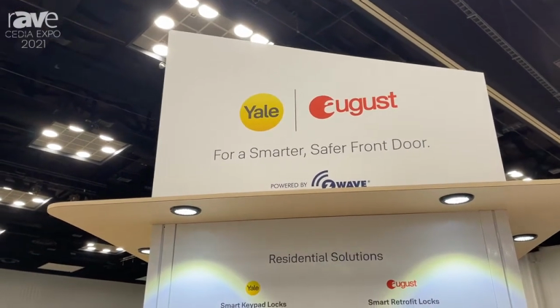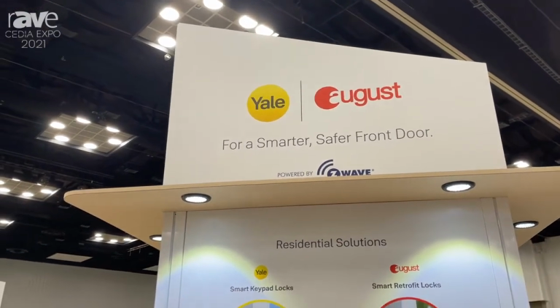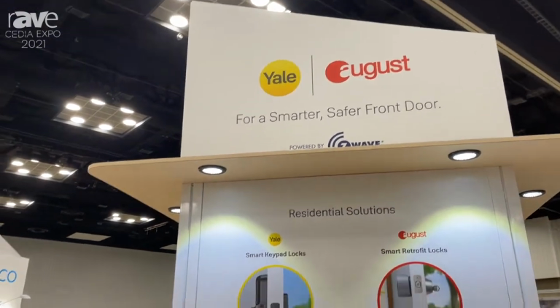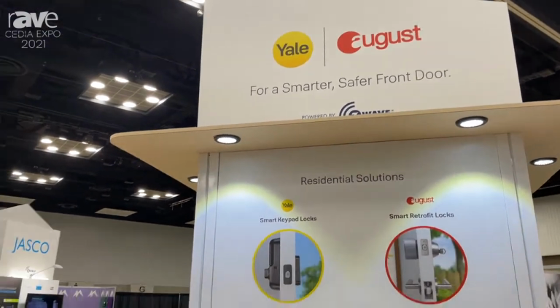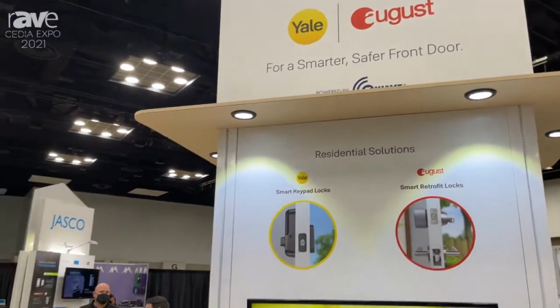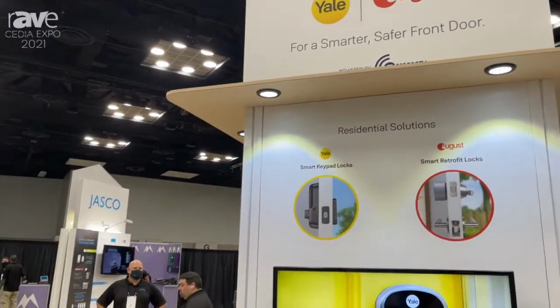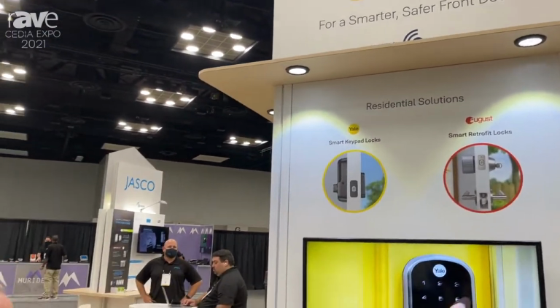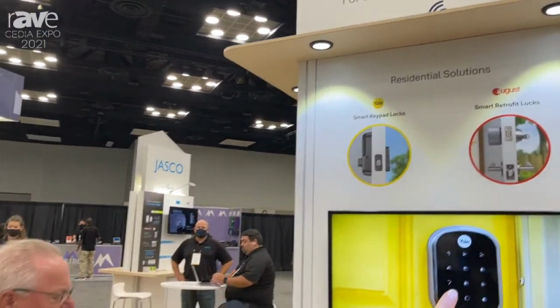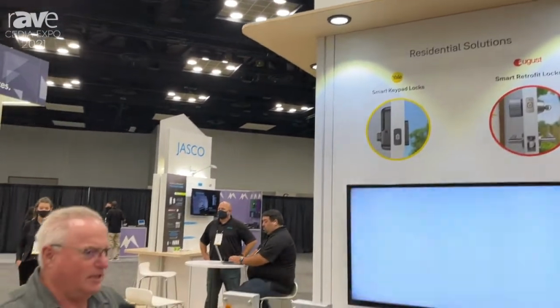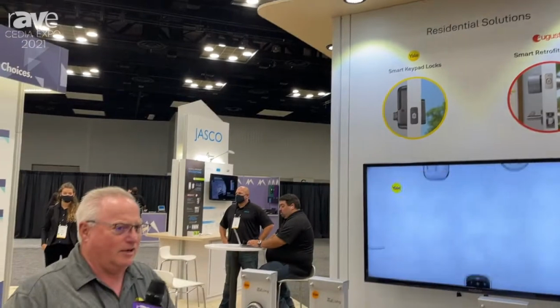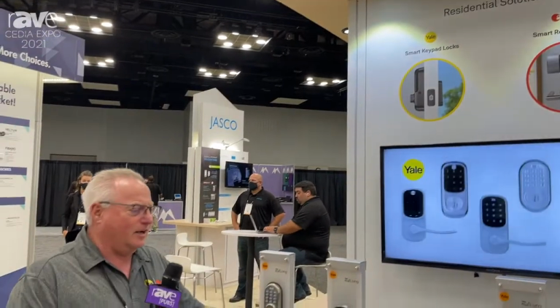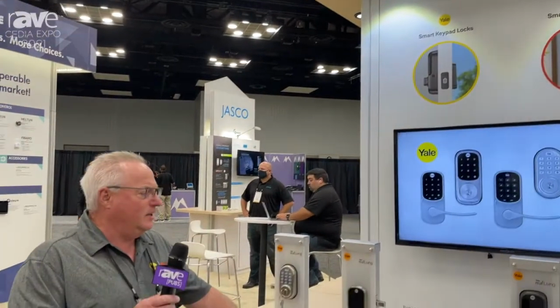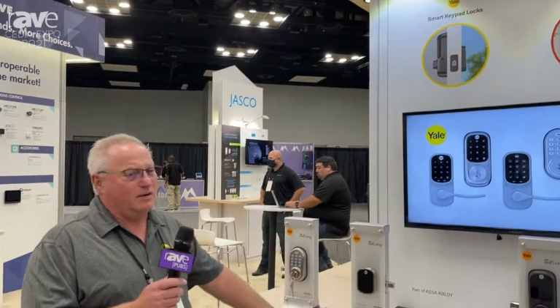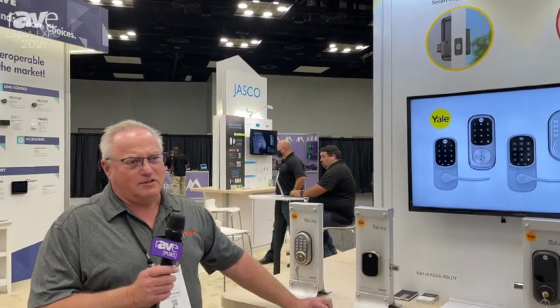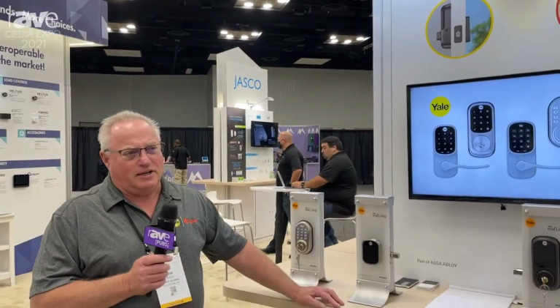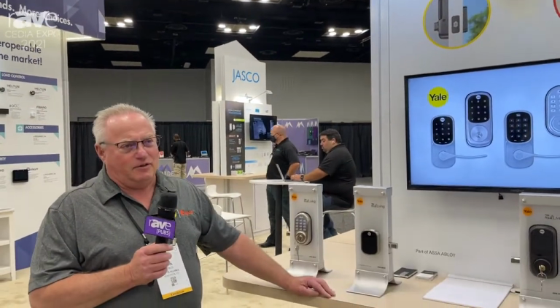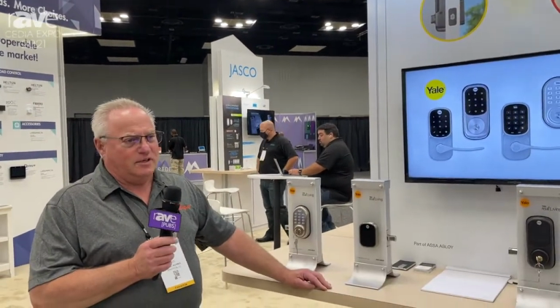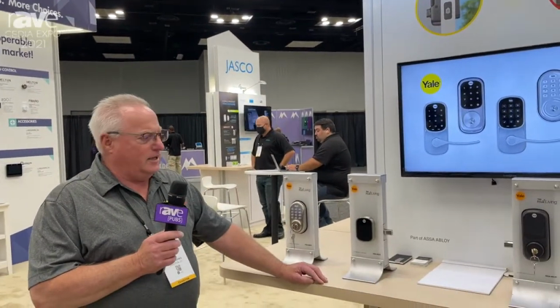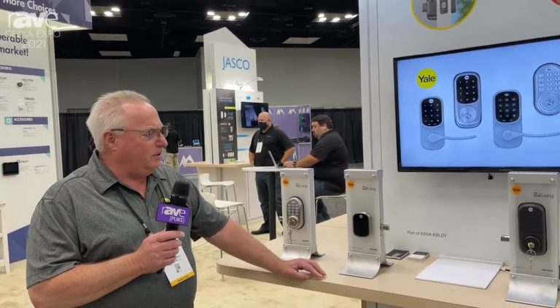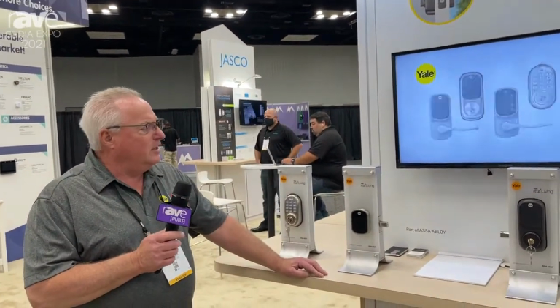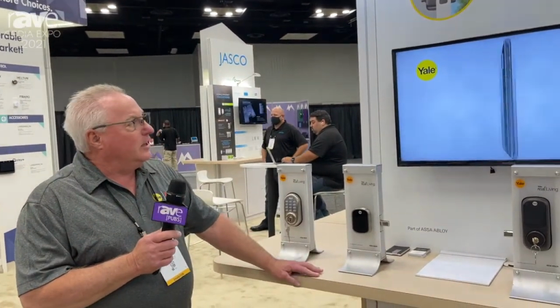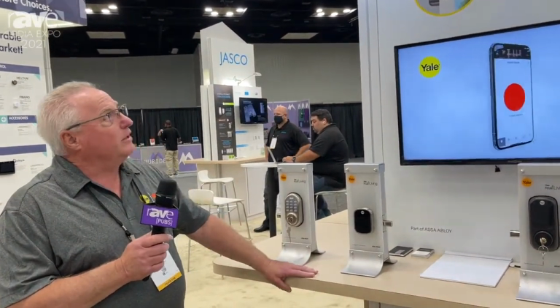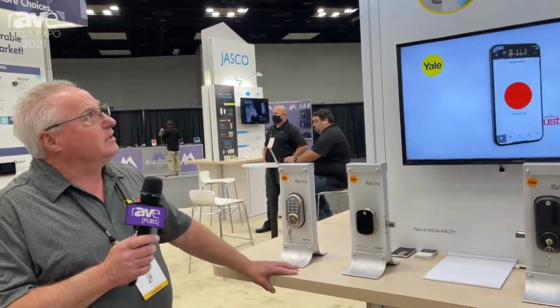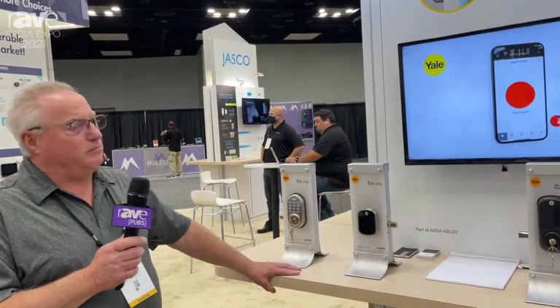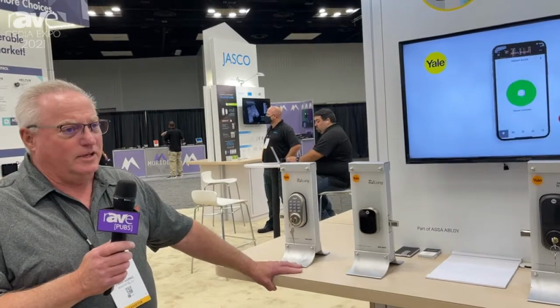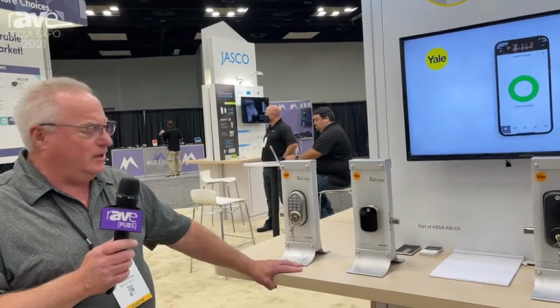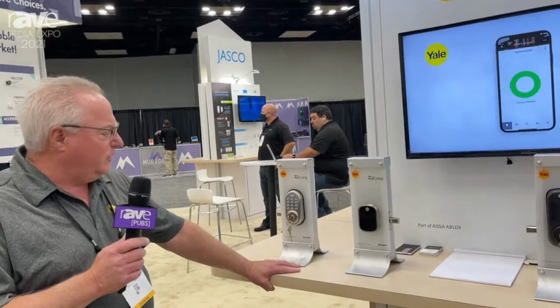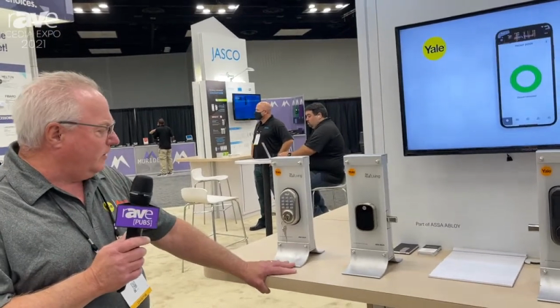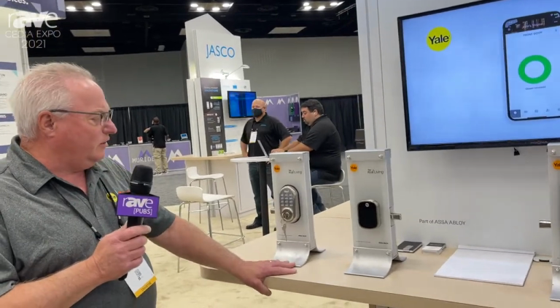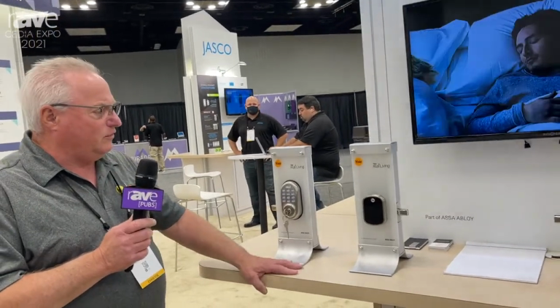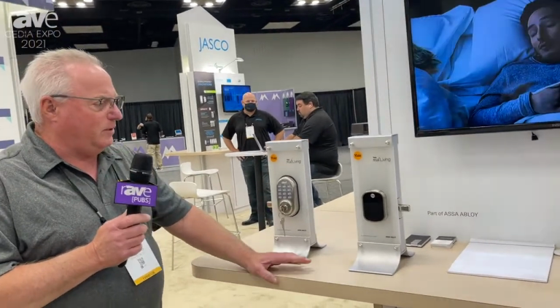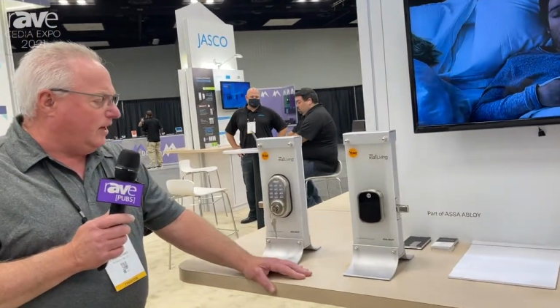Hi, I'm Kevin Kraus with ASSA Abloy, Yale and August Locks. Here at the Cedia Conference in Indianapolis, we're in the Z-Wave Pavilion showing our Yale Assure family of locks.